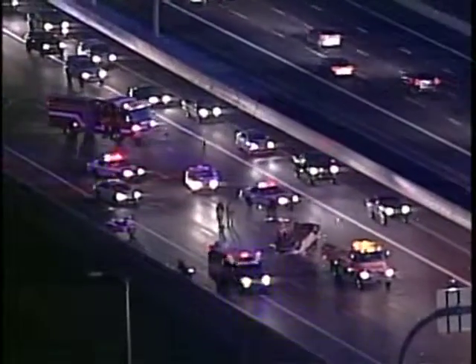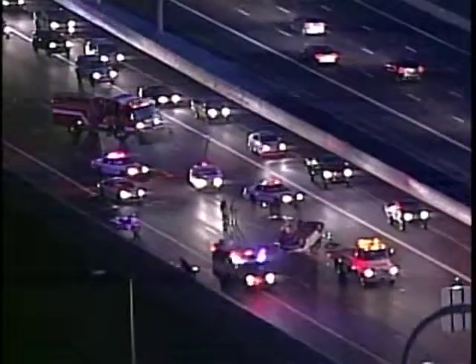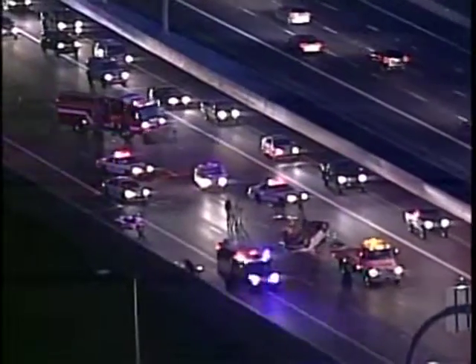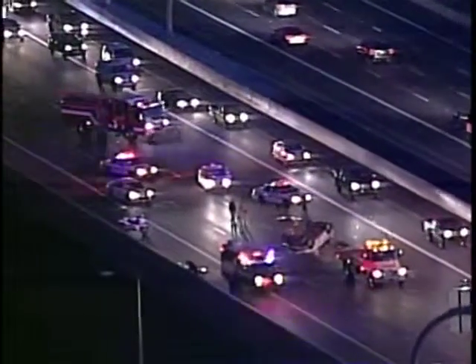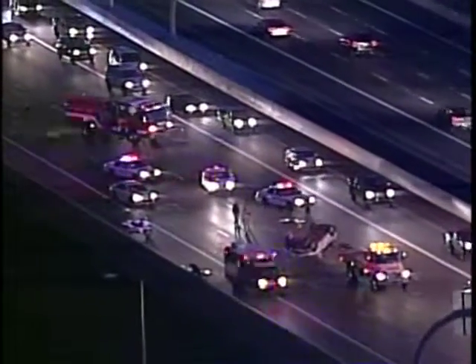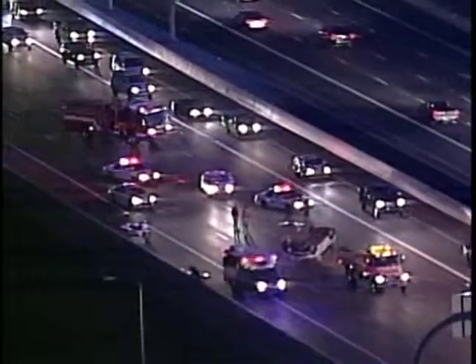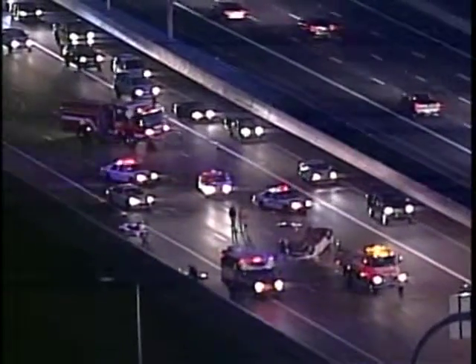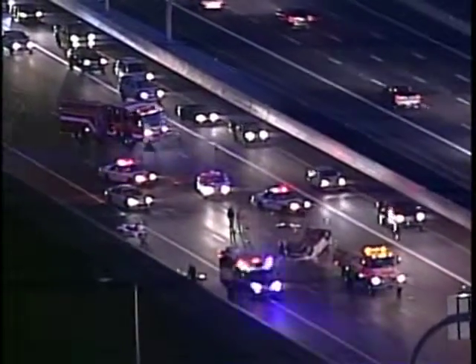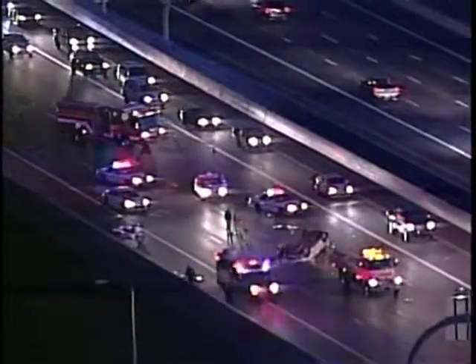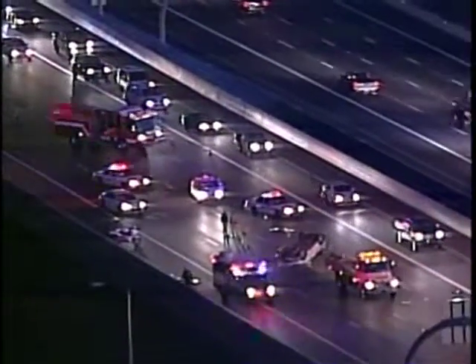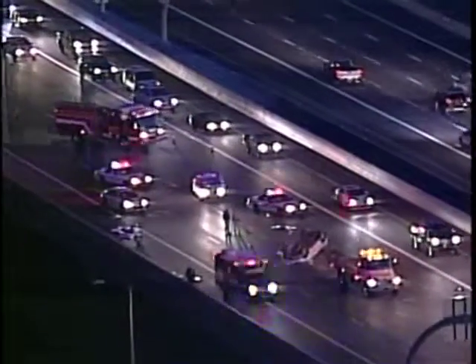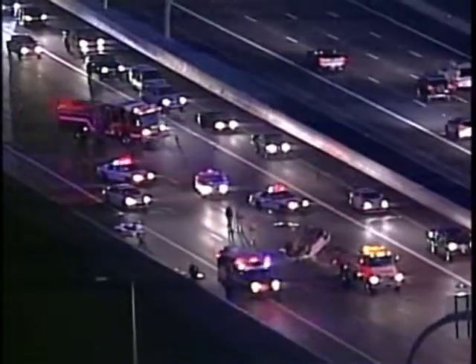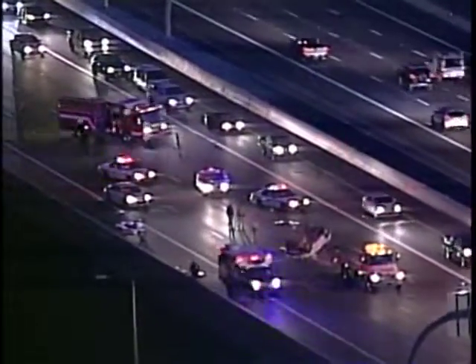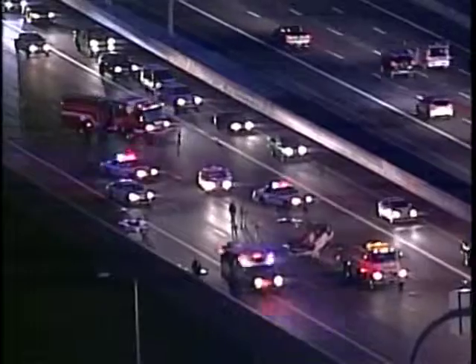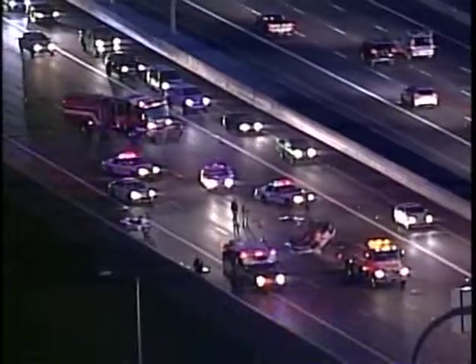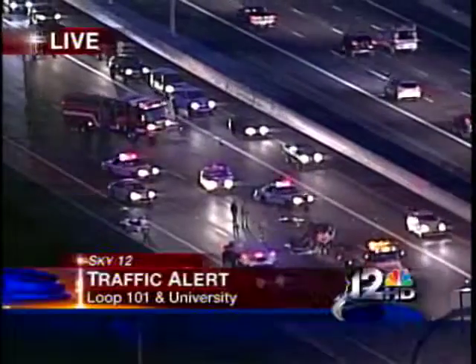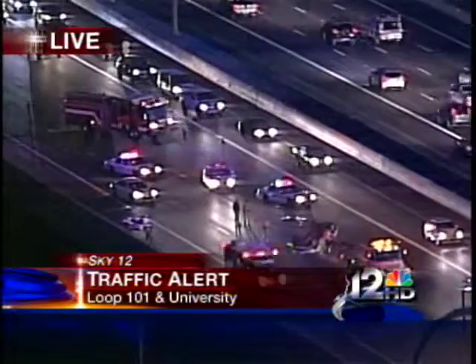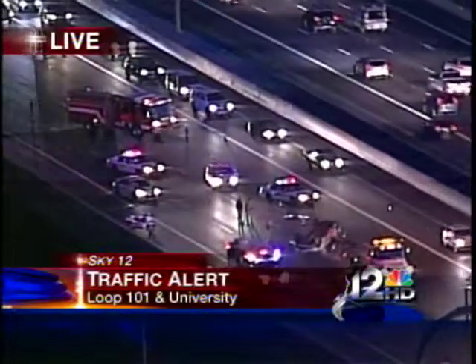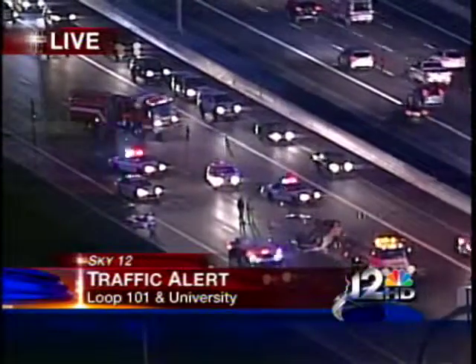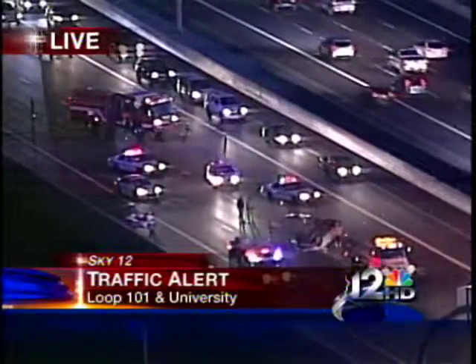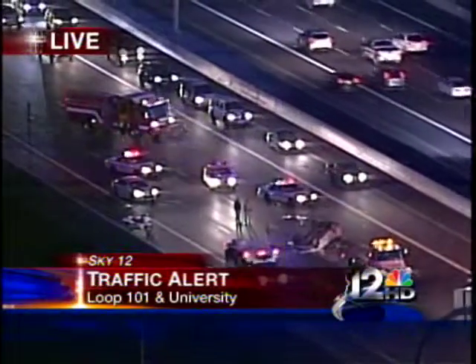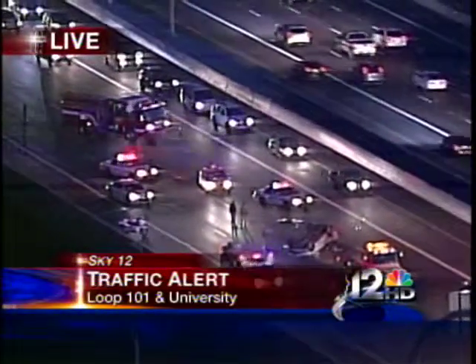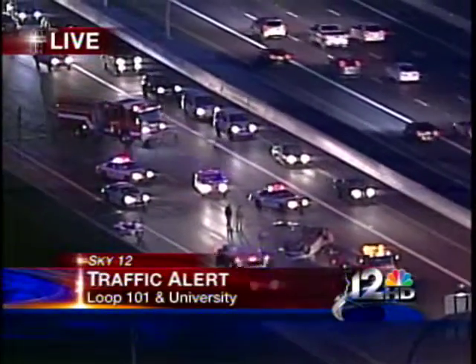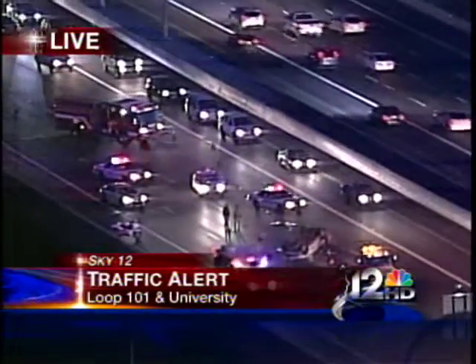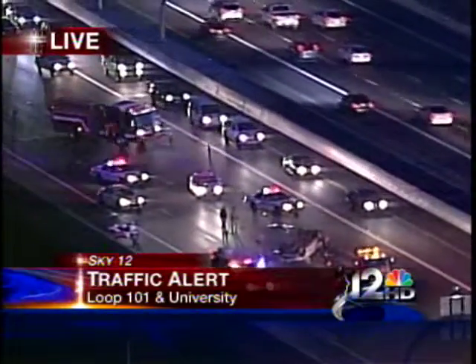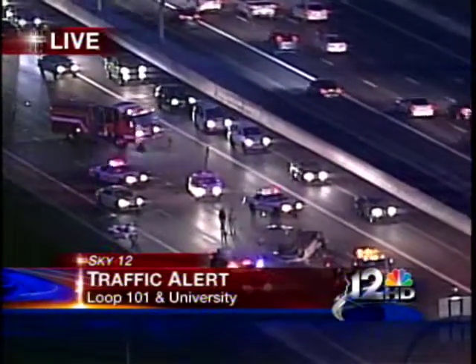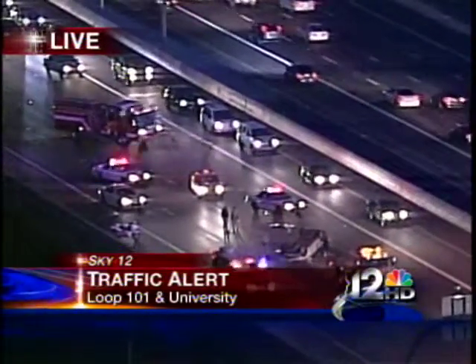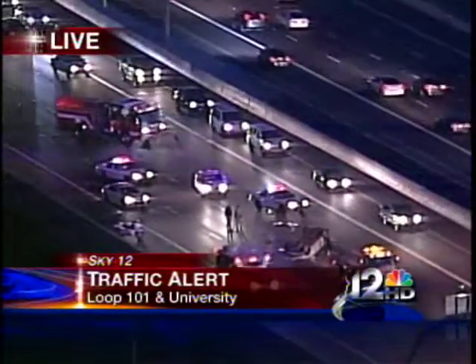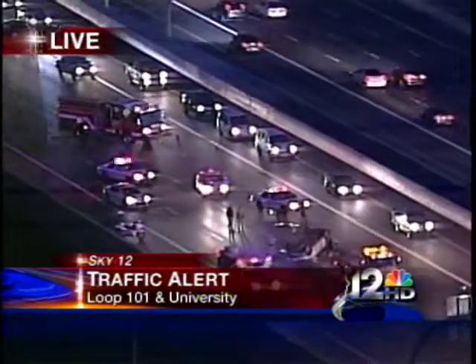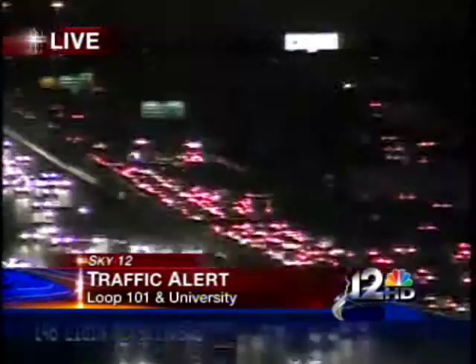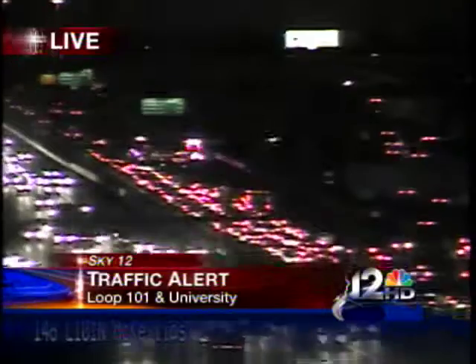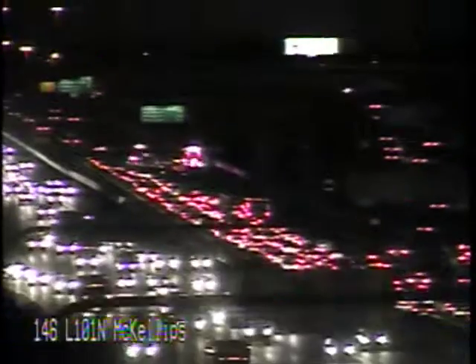Again, just a reminder, this is the 101 southbound at University. It's really starting to get backed up here, so let's go ahead and take you to the ADOT cam, just so you can see another angle of this.